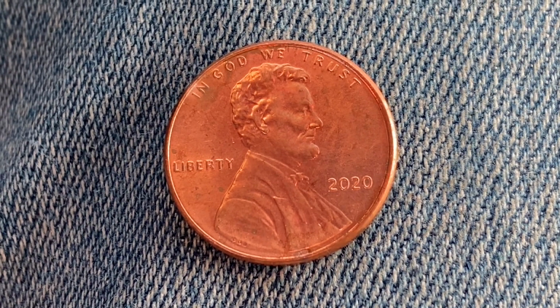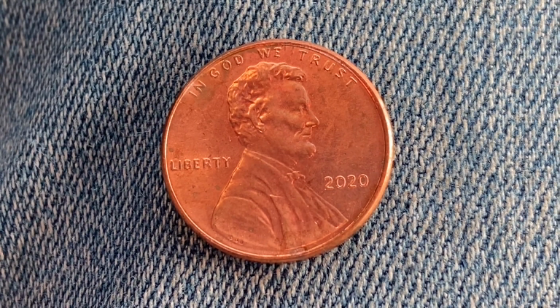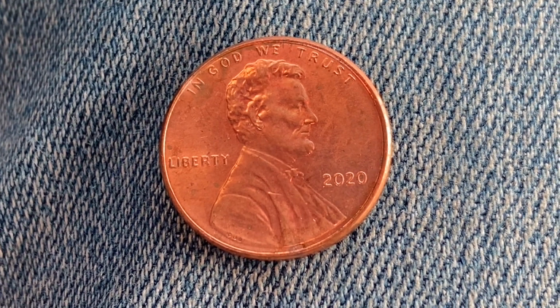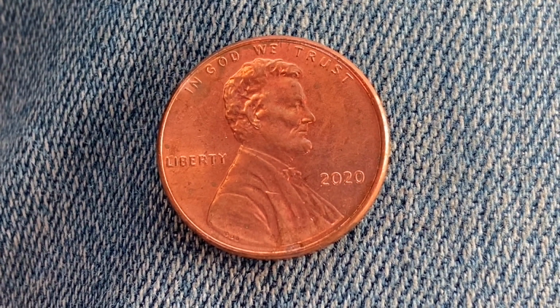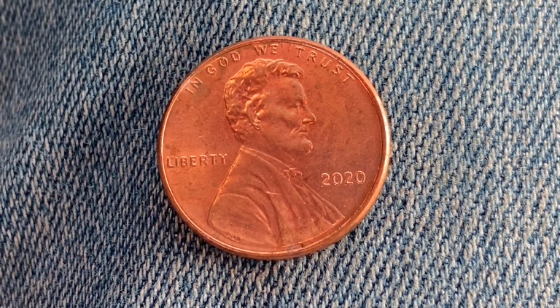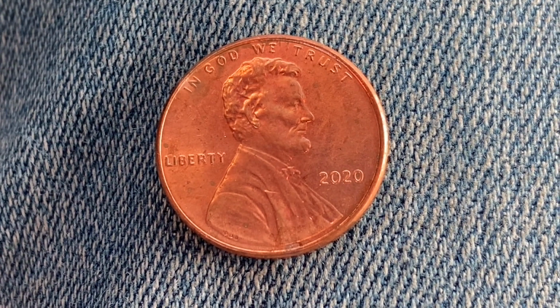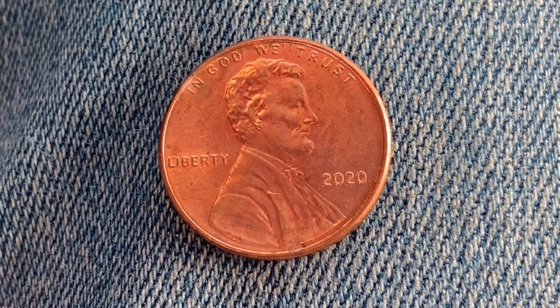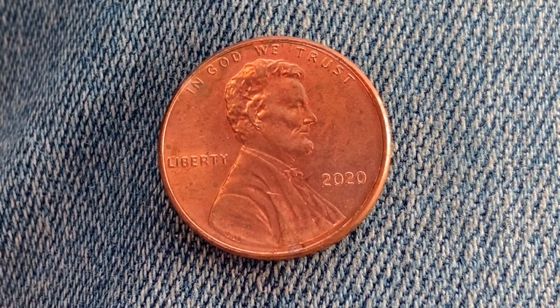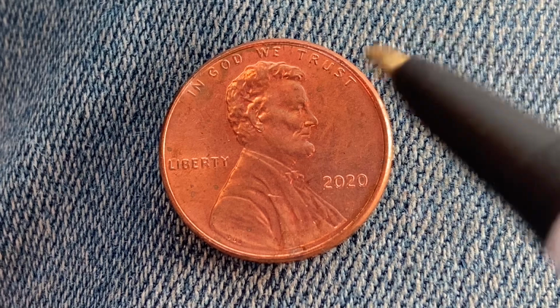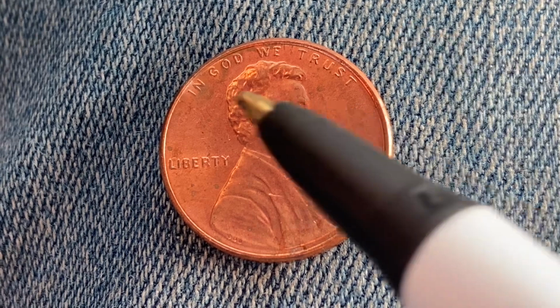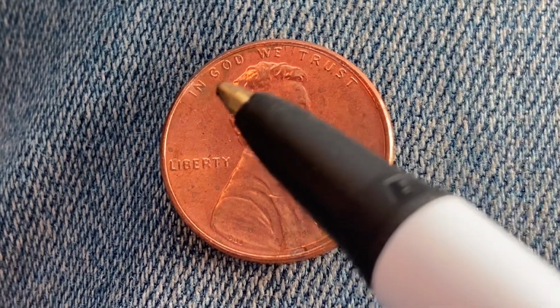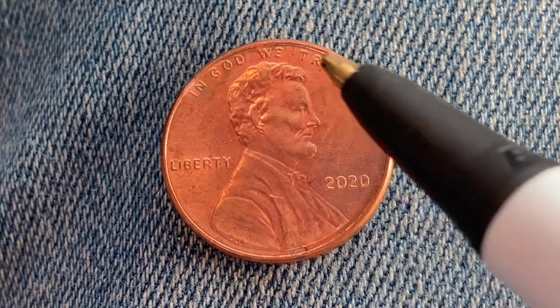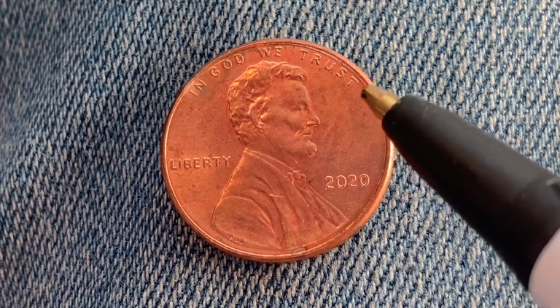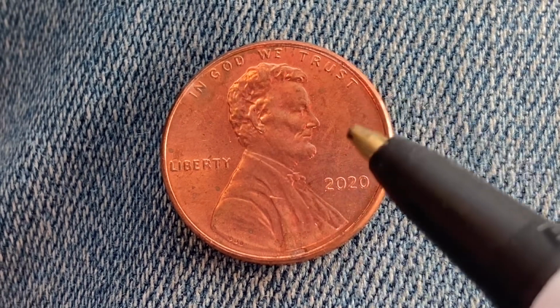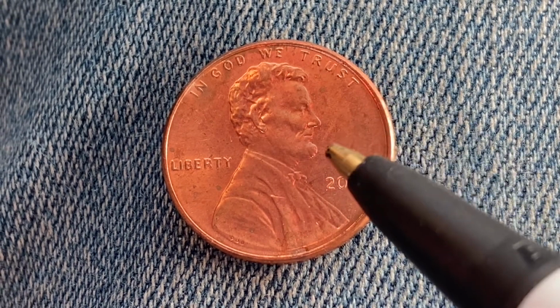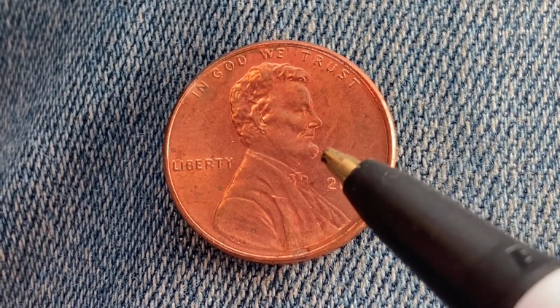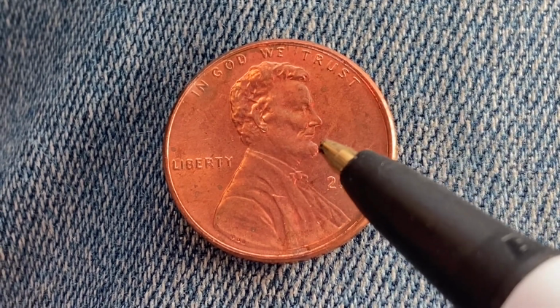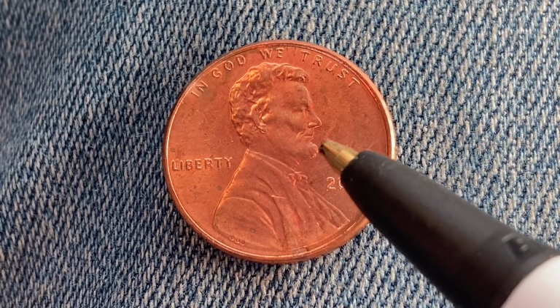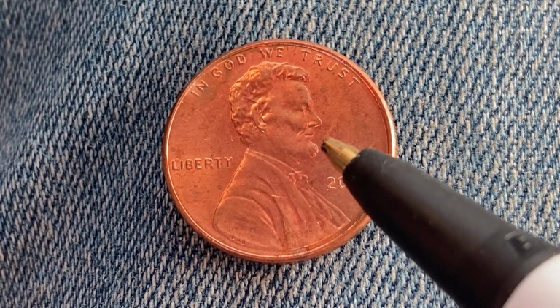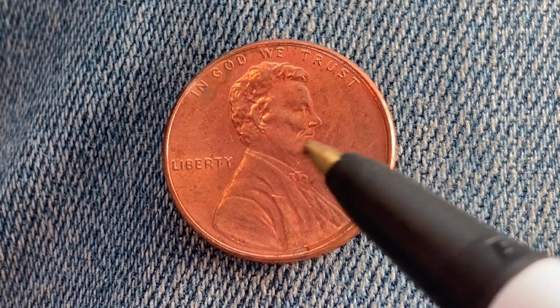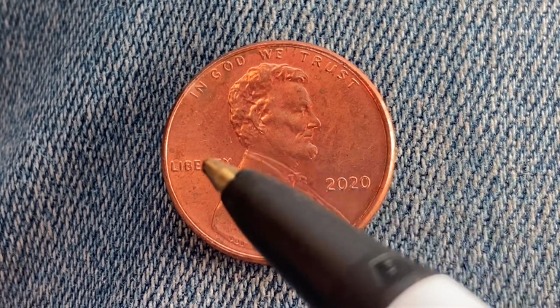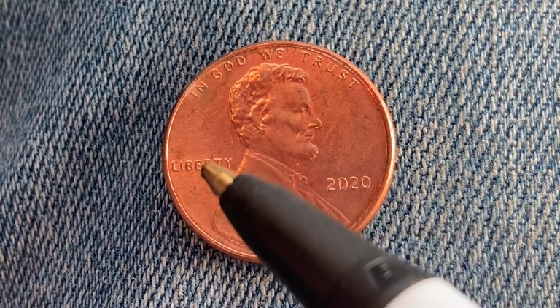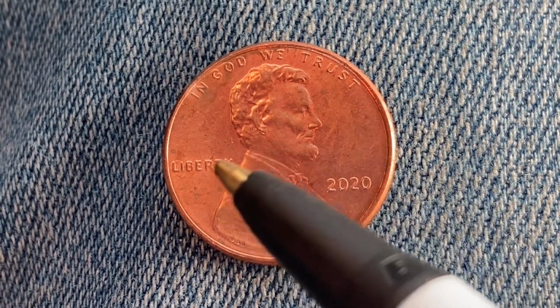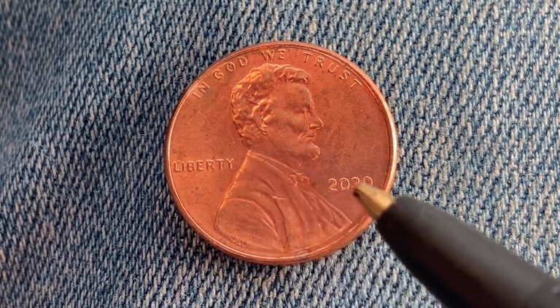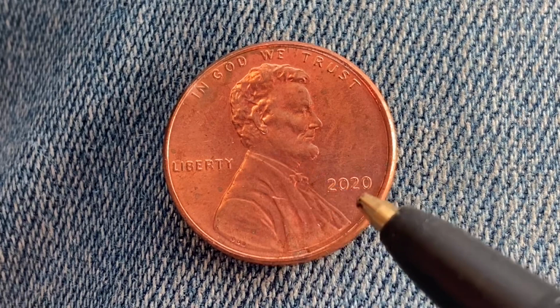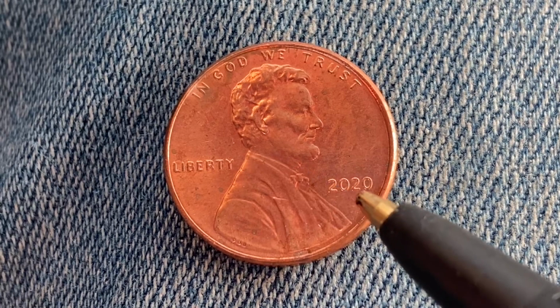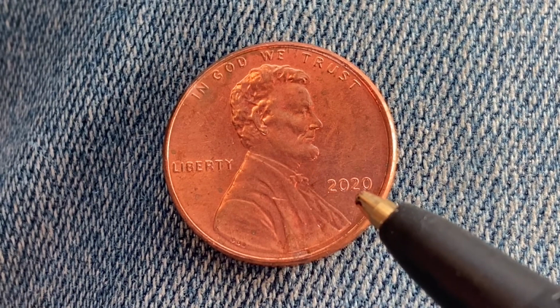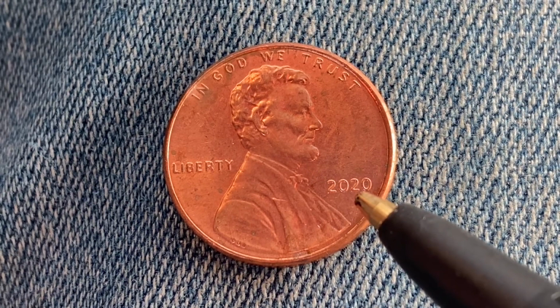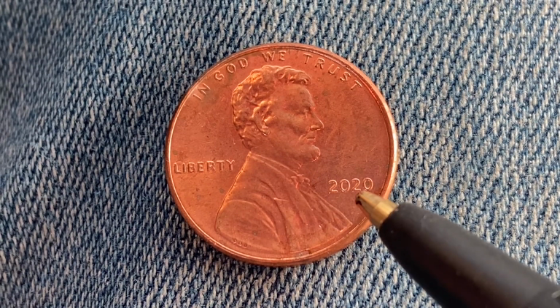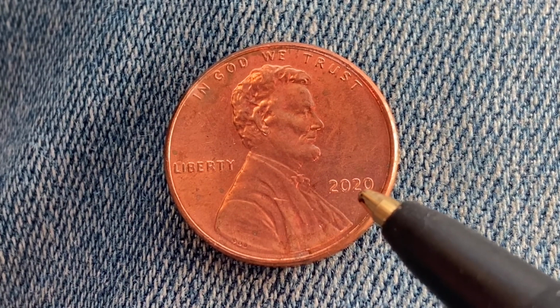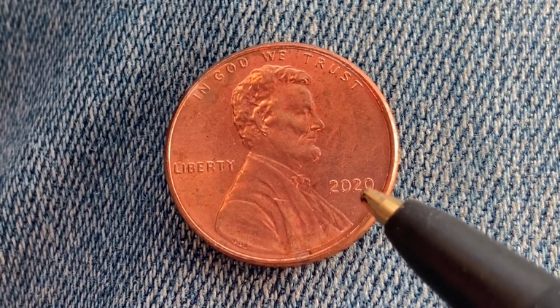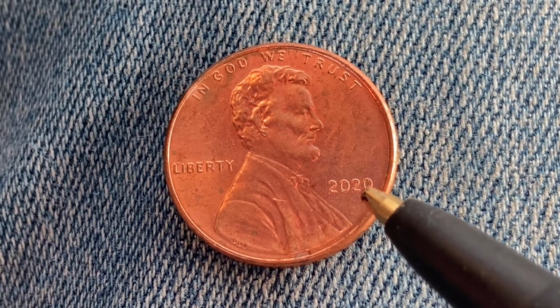You may call this the obverse of the coin, or simply heads. Here we see IN GOD WE TRUST, Abraham Lincoln in the center of the coin facing right, Liberty at left, then at lower right 2020 — that is when this coin was produced.